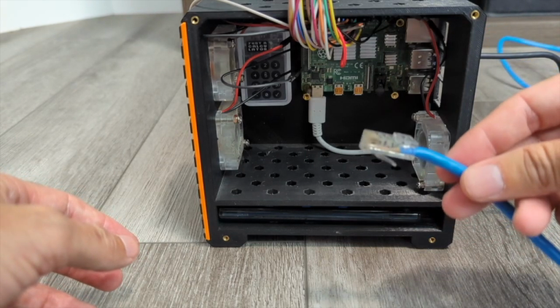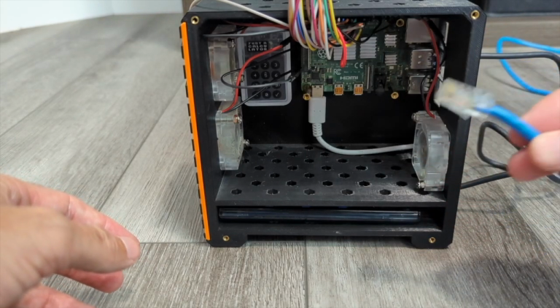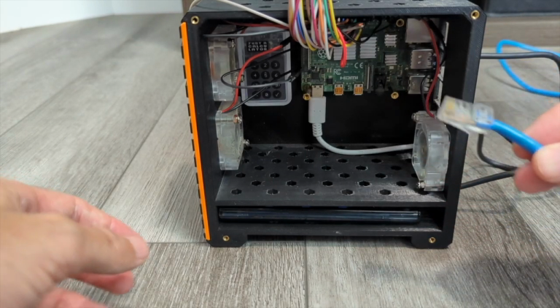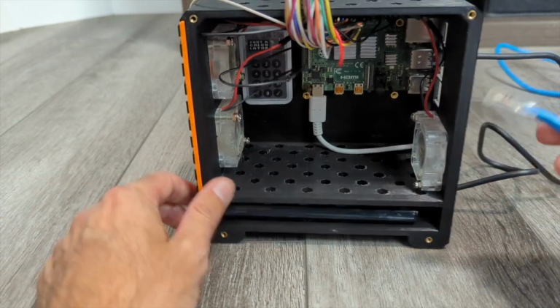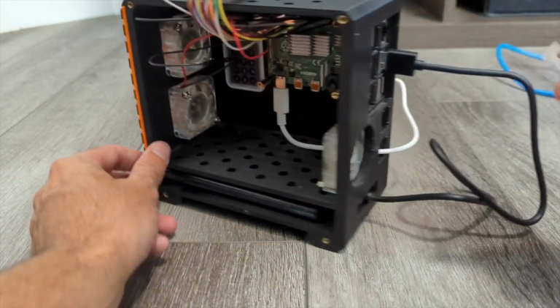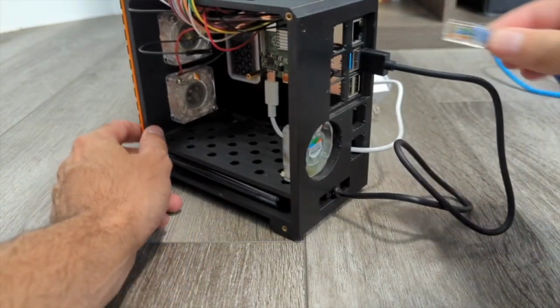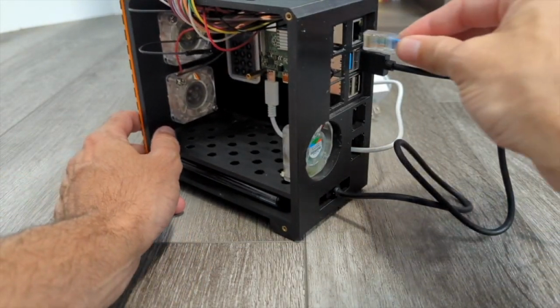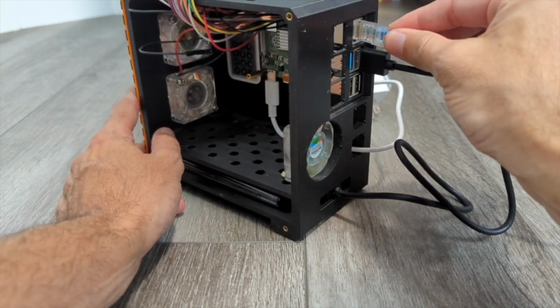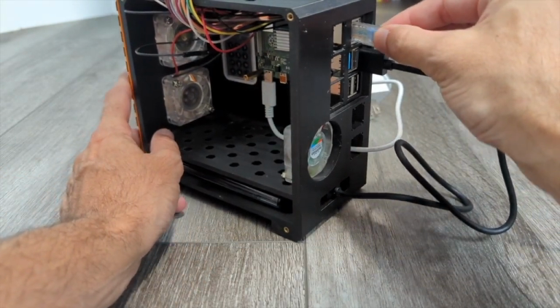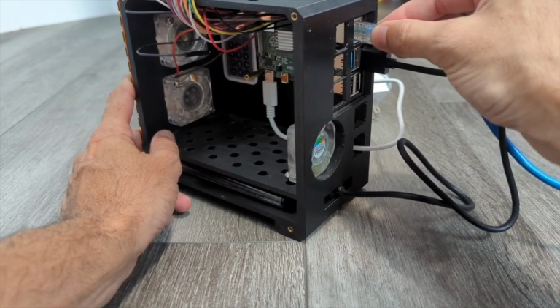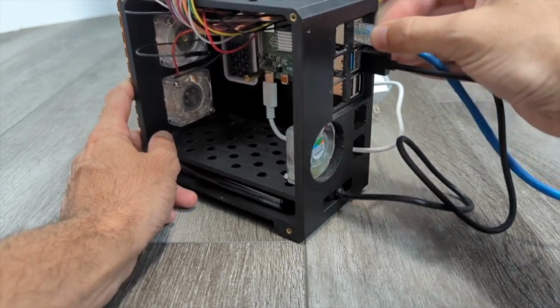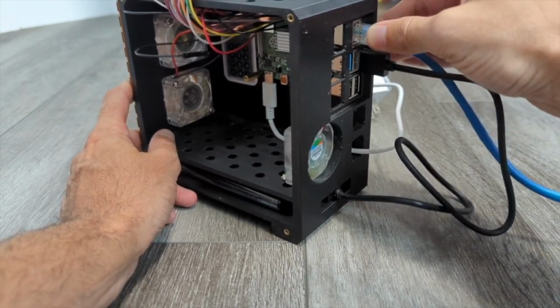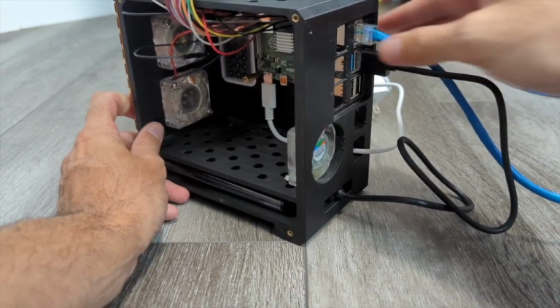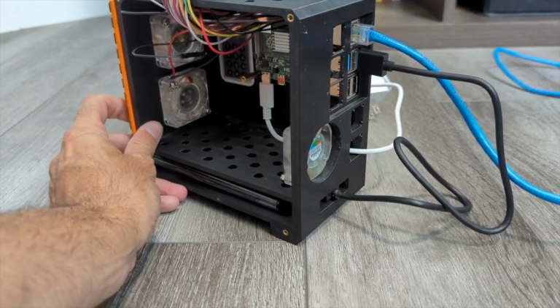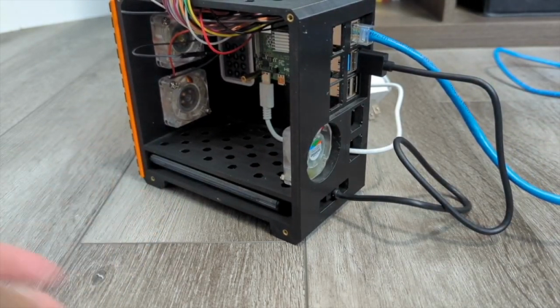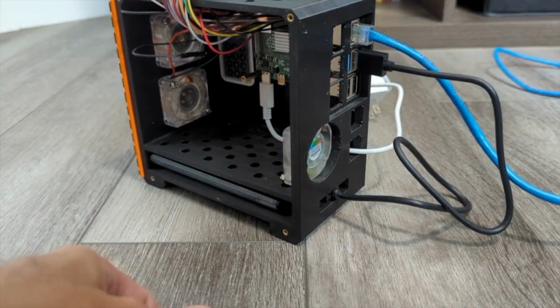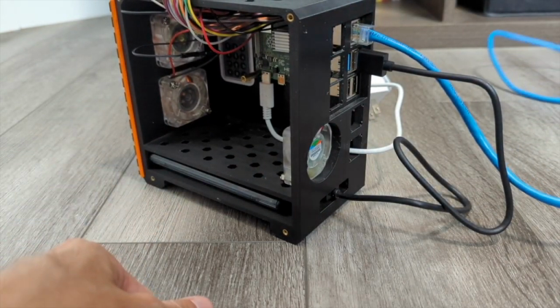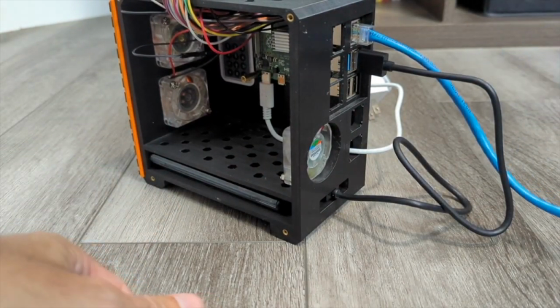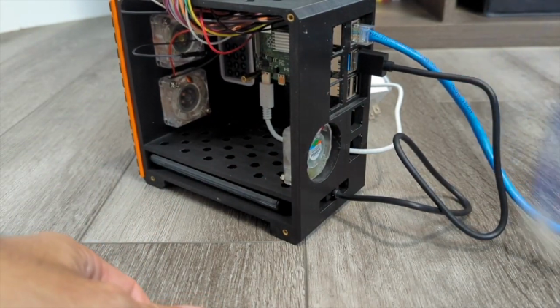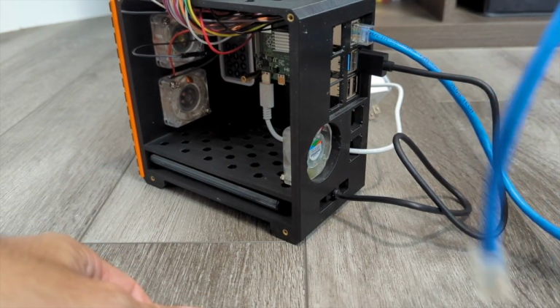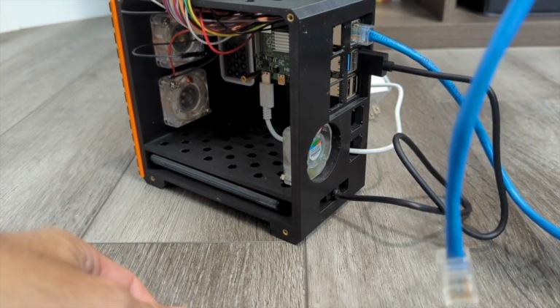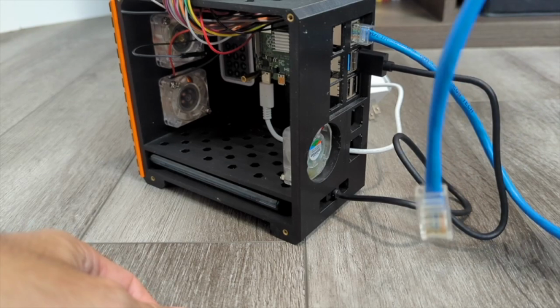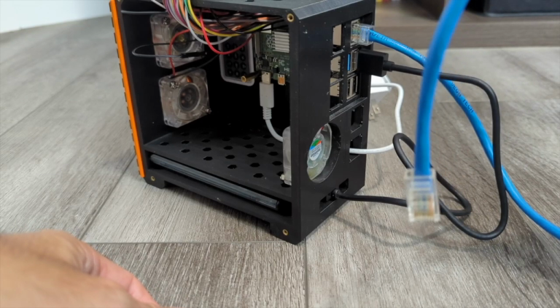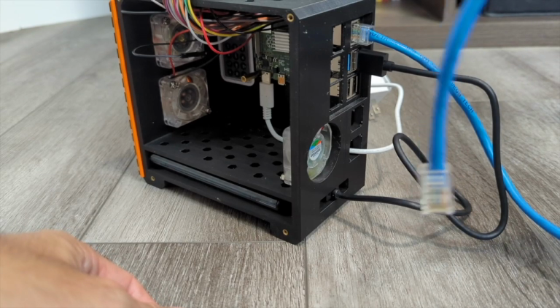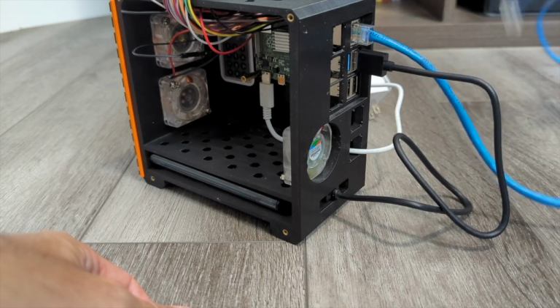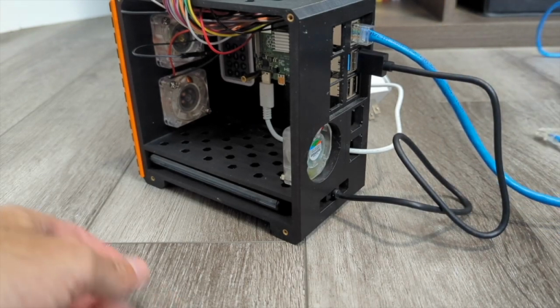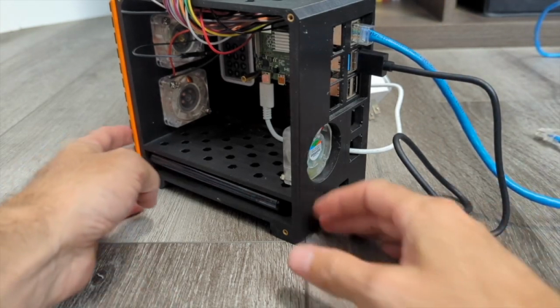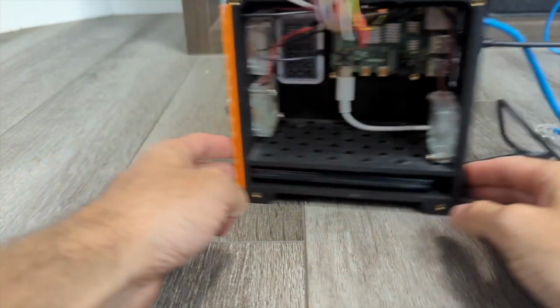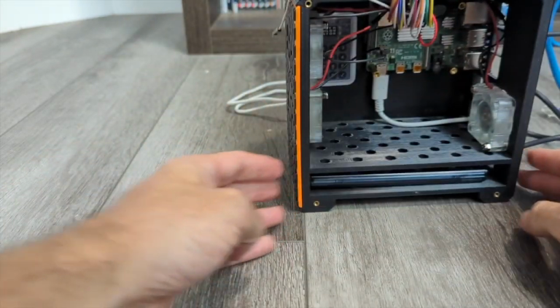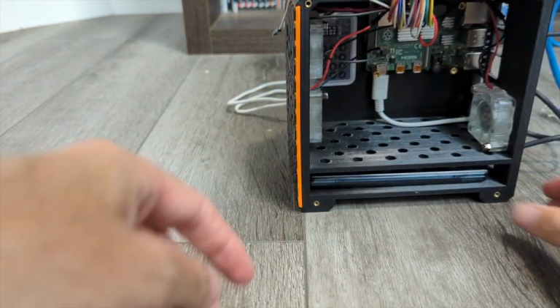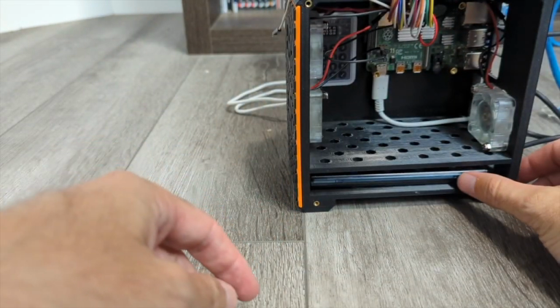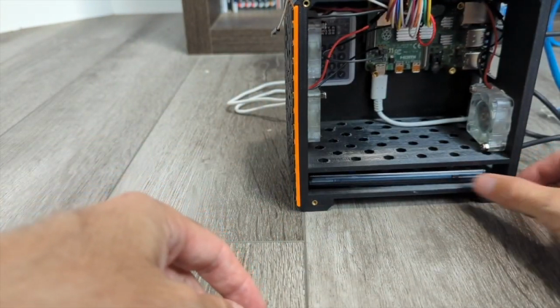Finally, you just need your network cable — your ethernet cable. That goes into the back of the Pi and the other end plugs into your router. We're effectively all set.